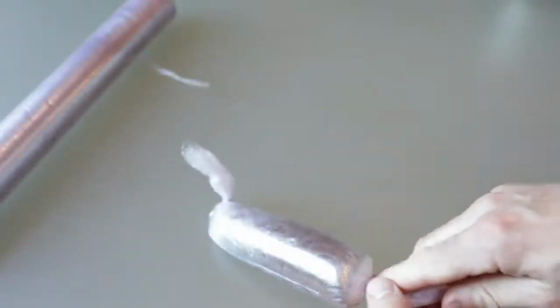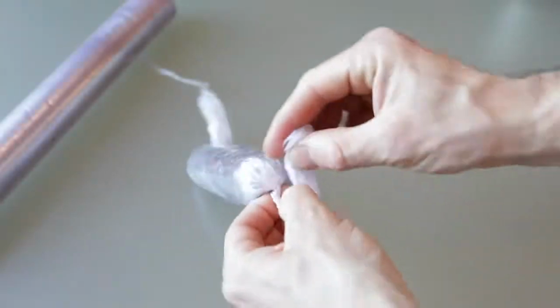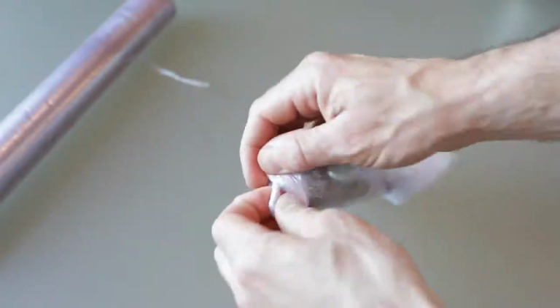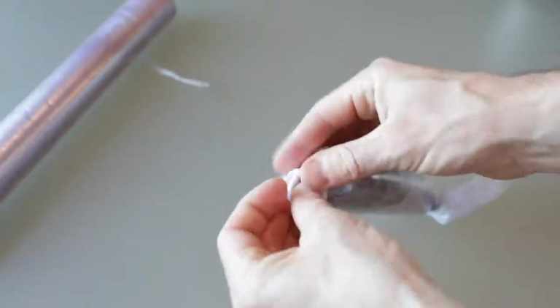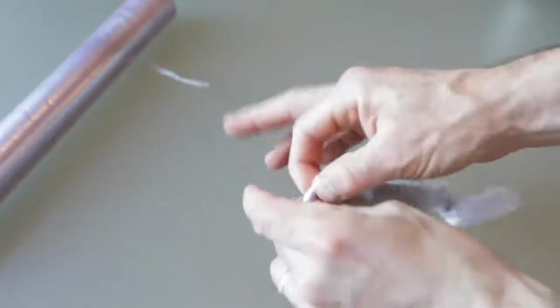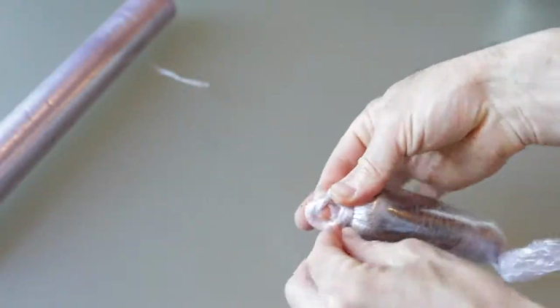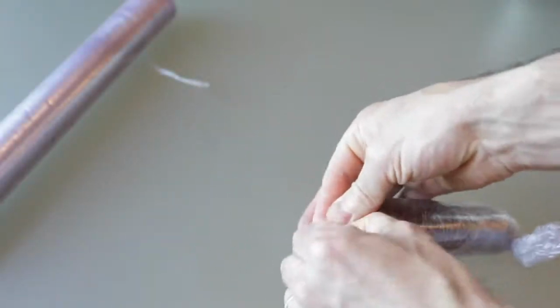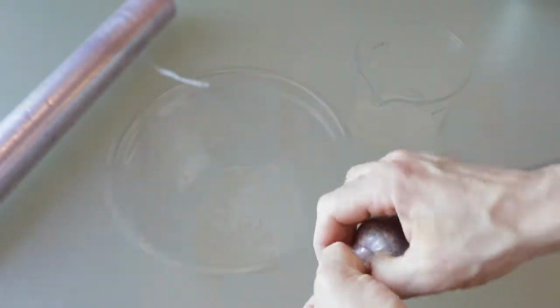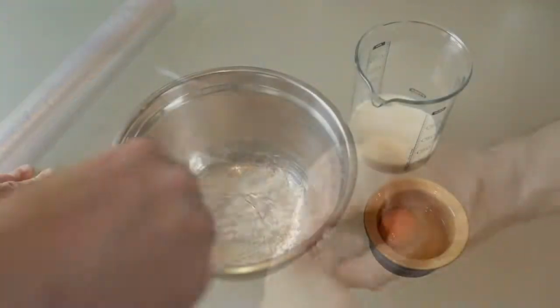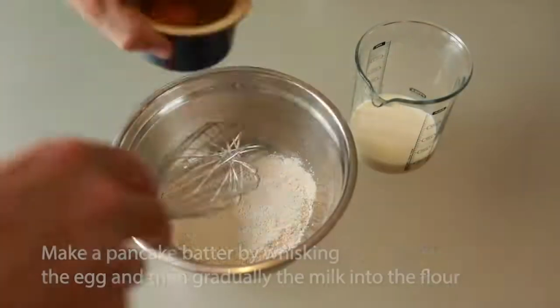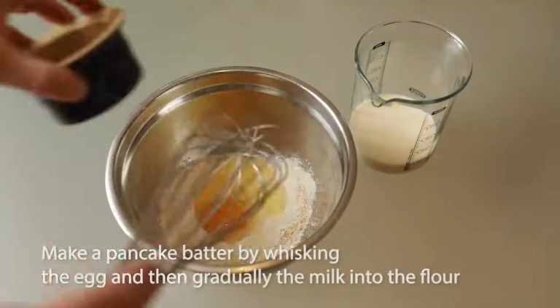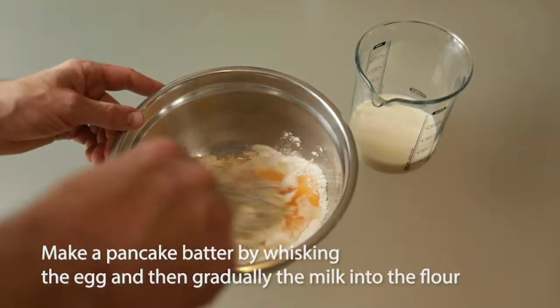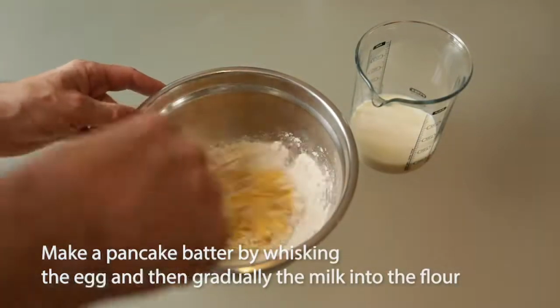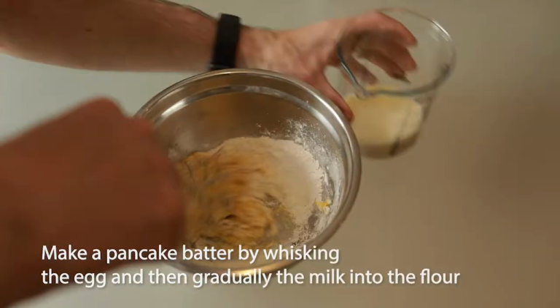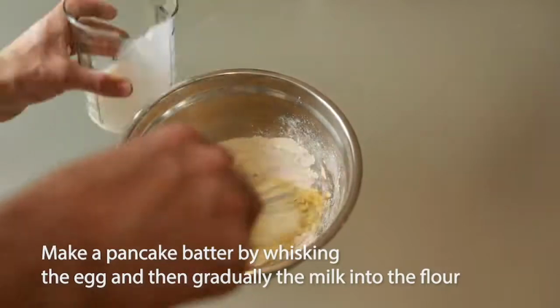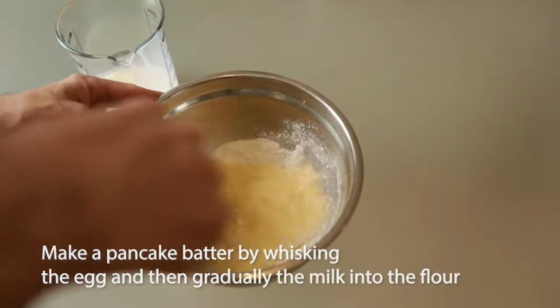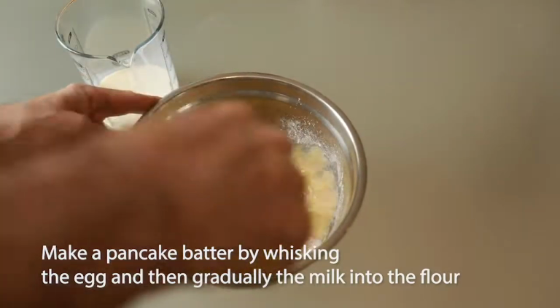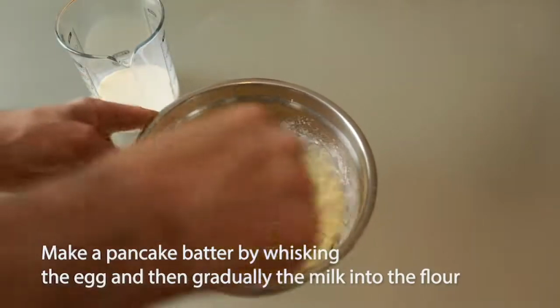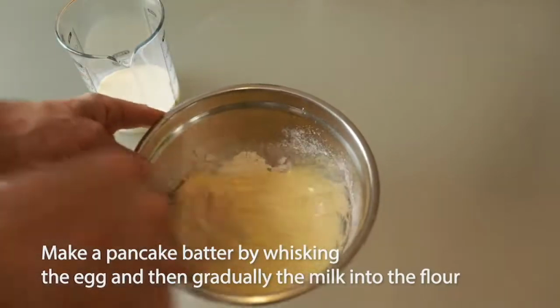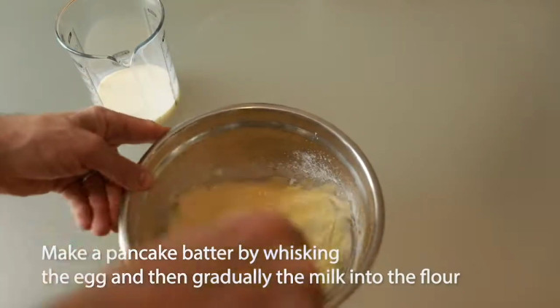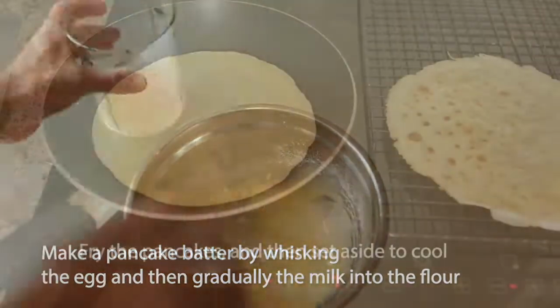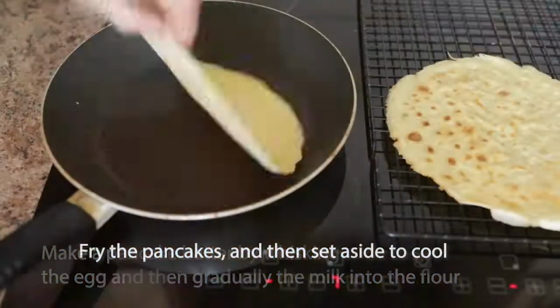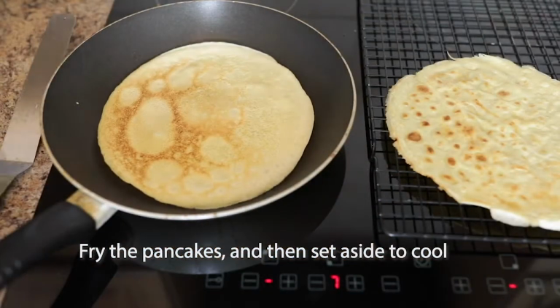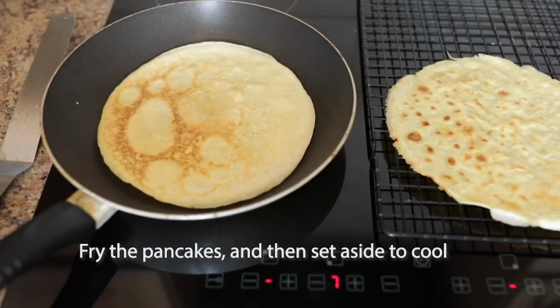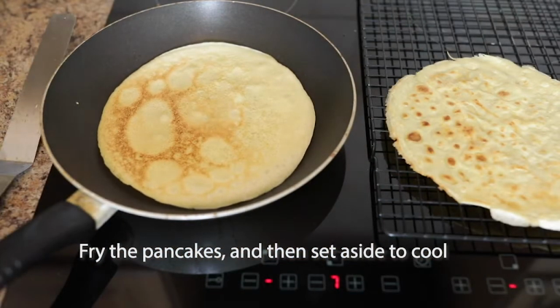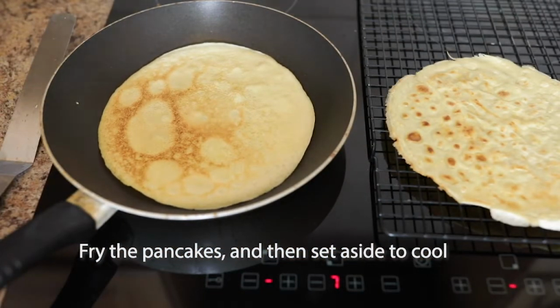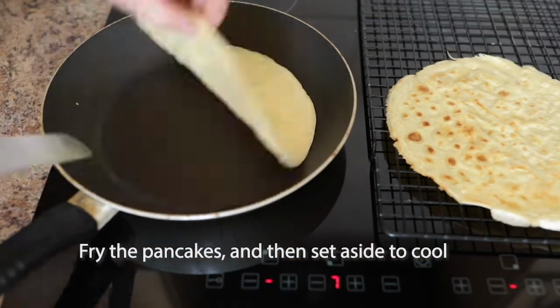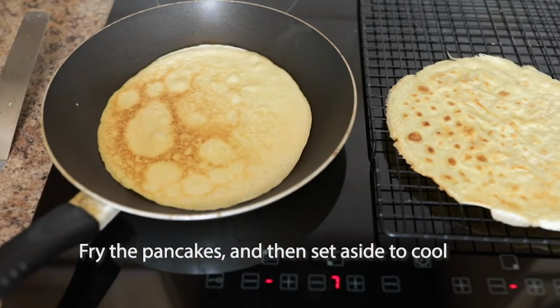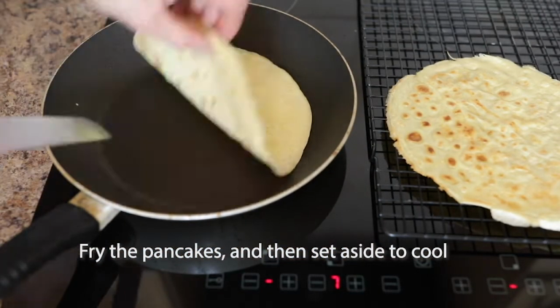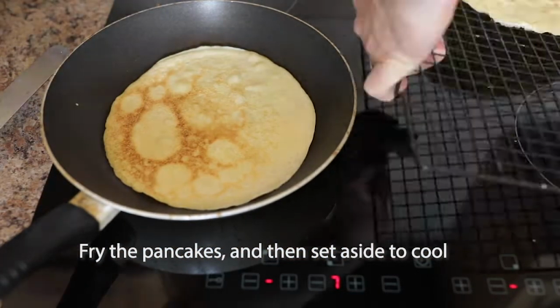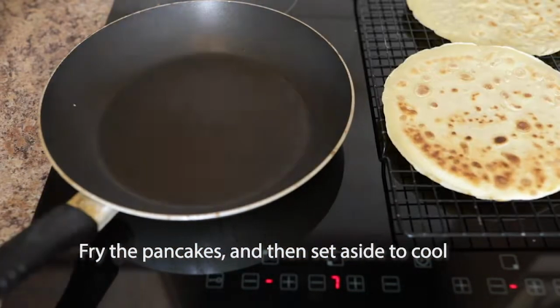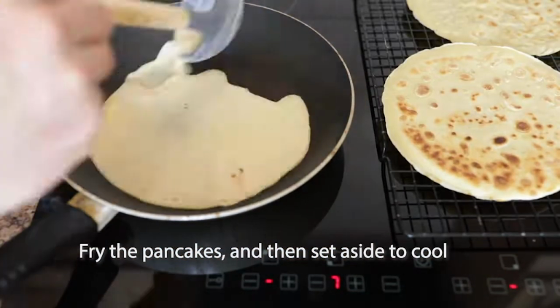If you're making the pancakes — this can also be done the day before — whisk the eggs into the flour and then gradually add the milk to make the batter. Cook the pancakes and then chill them.